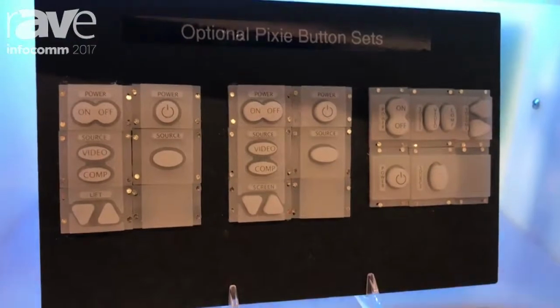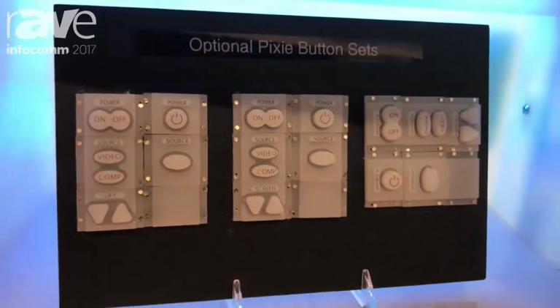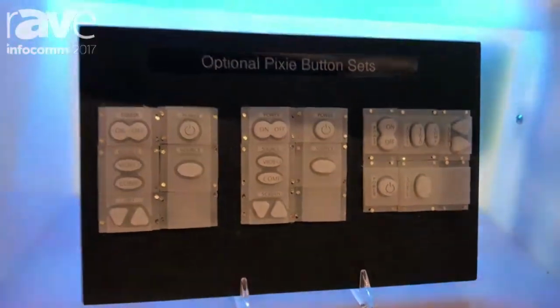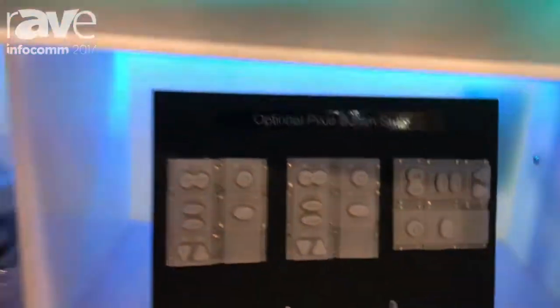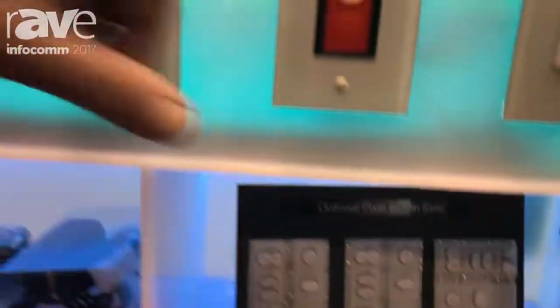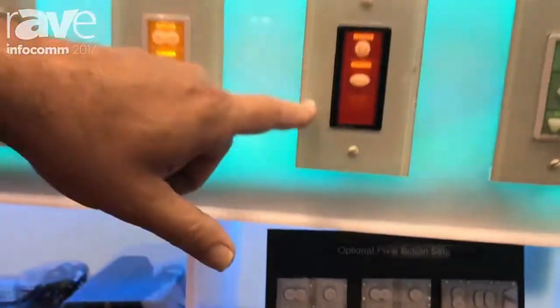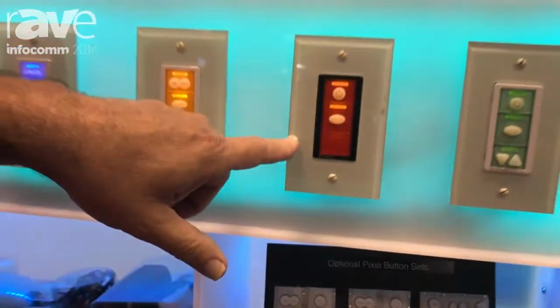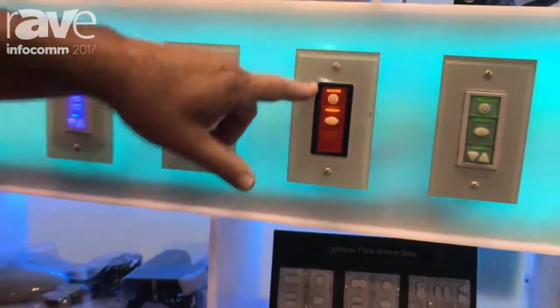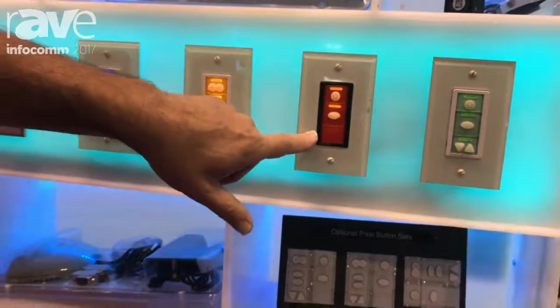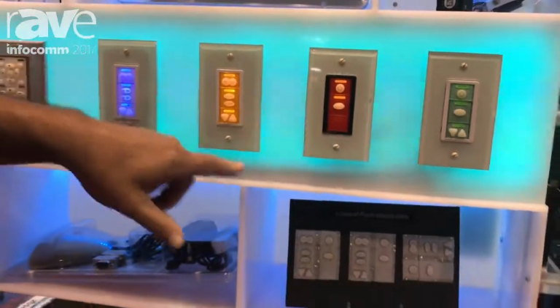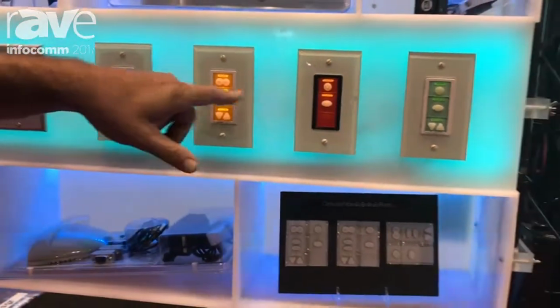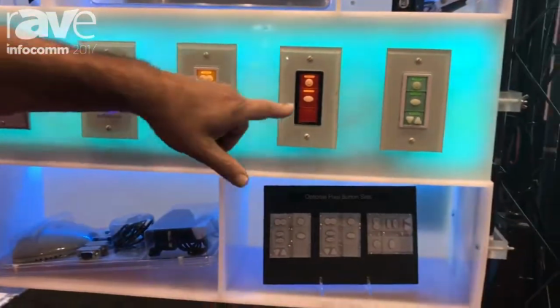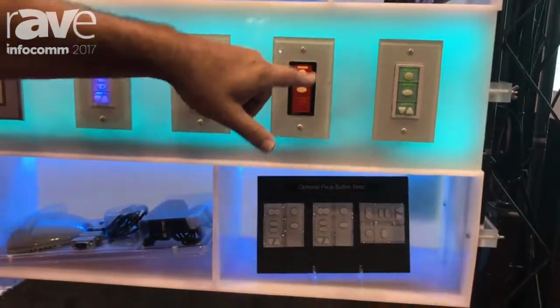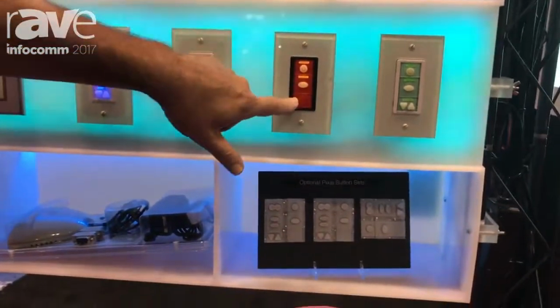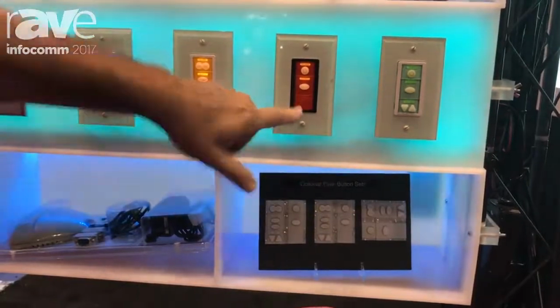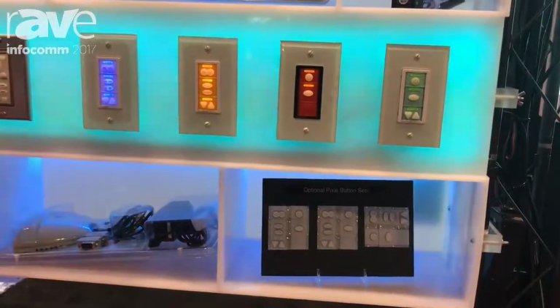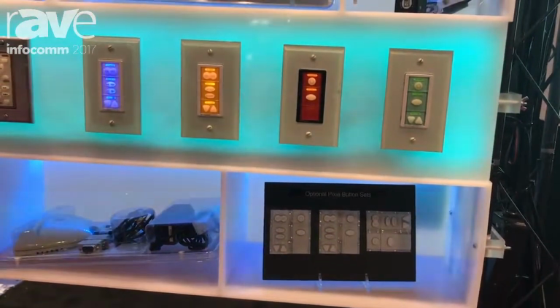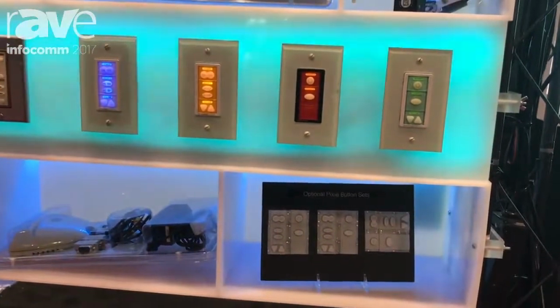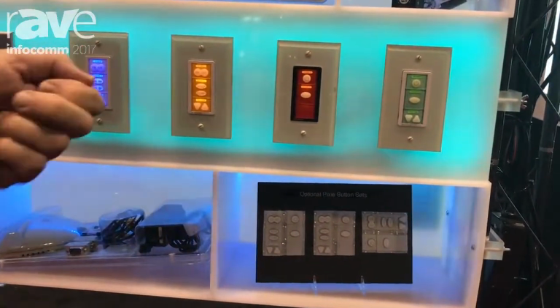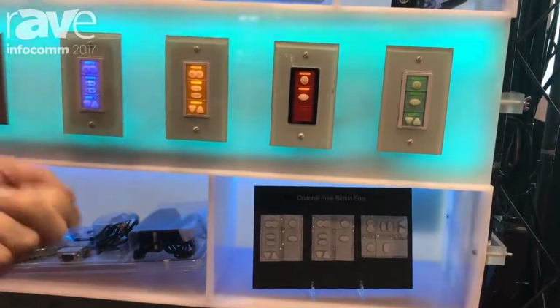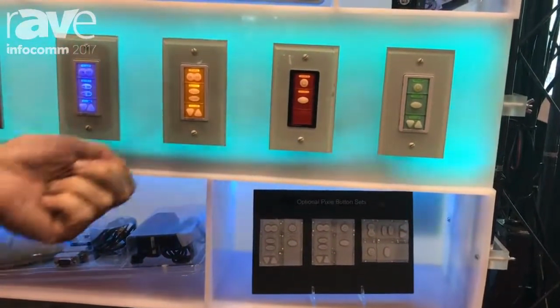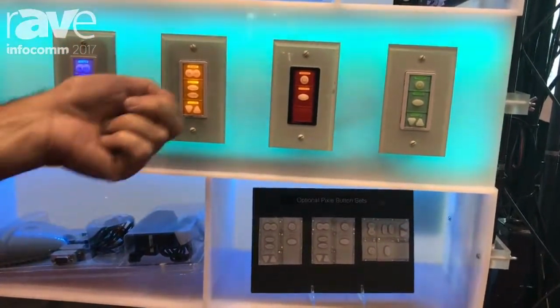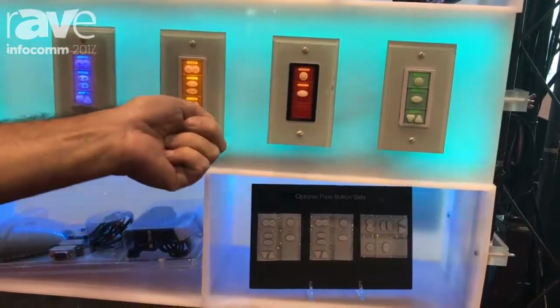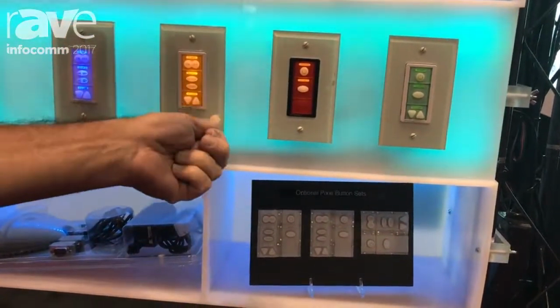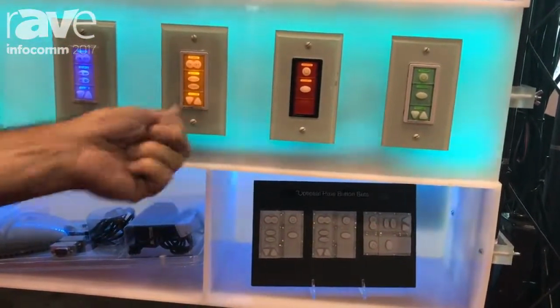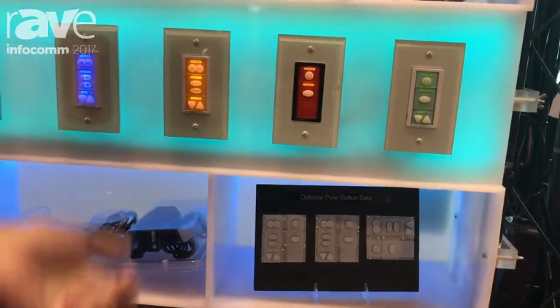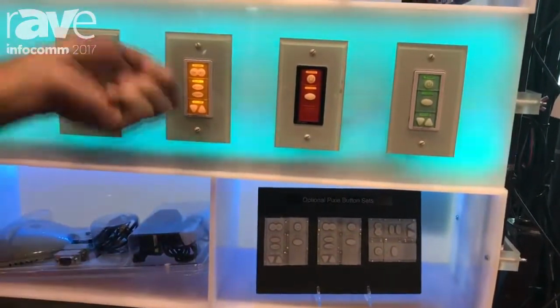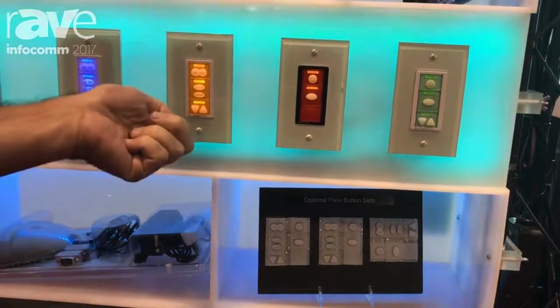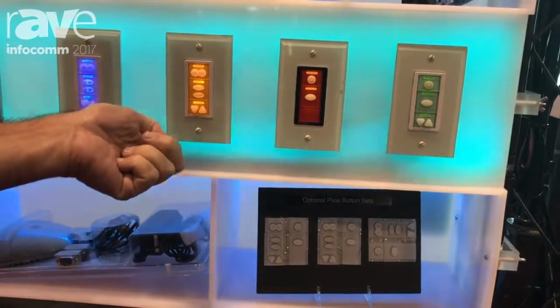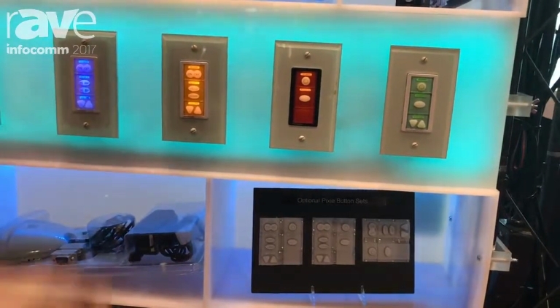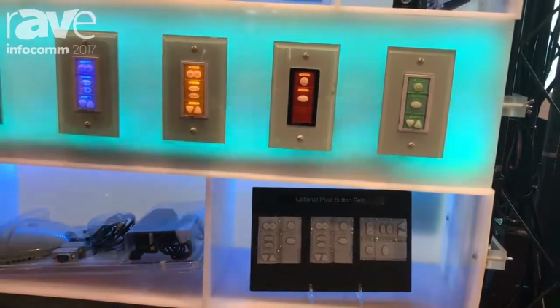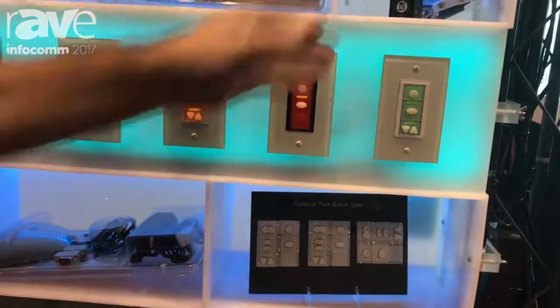So what you will do is you pick out the buttons that you want, you insert them, and then you either use an IR learner on the Pixie to put the controls for those devices on it,